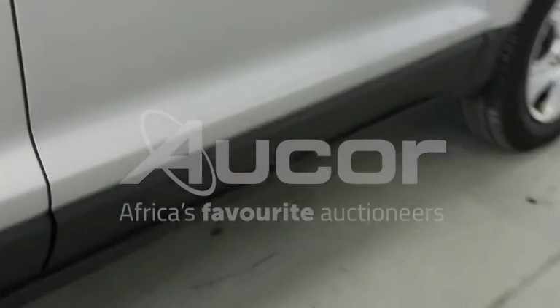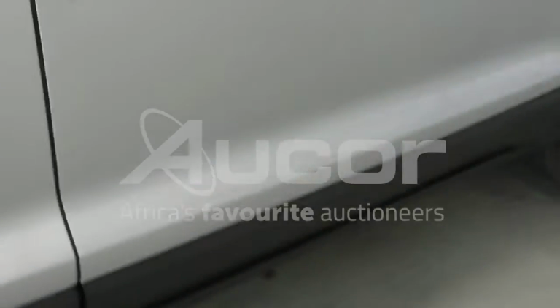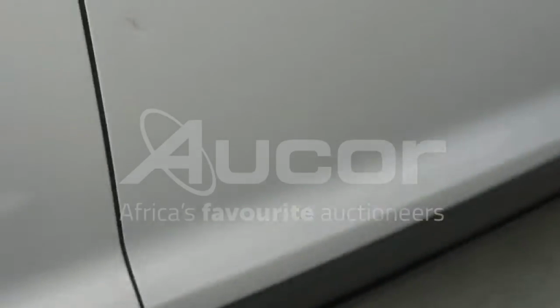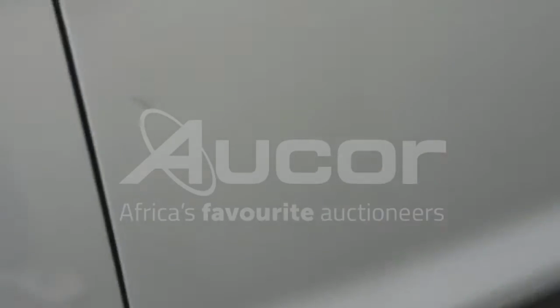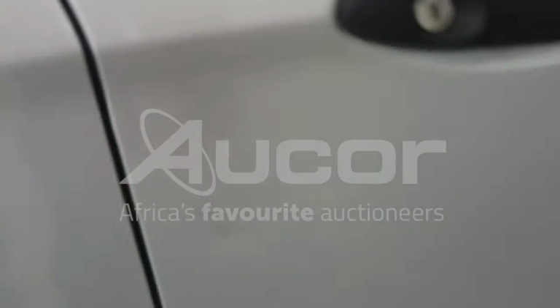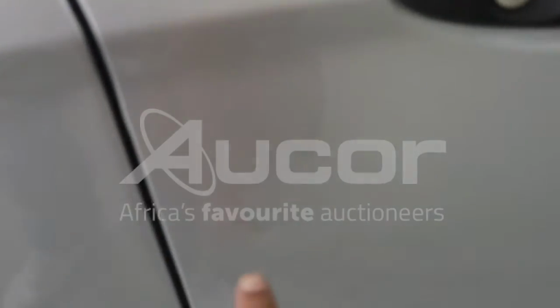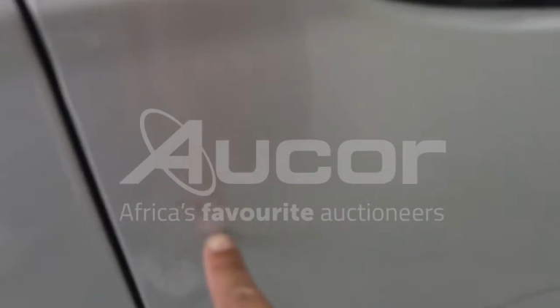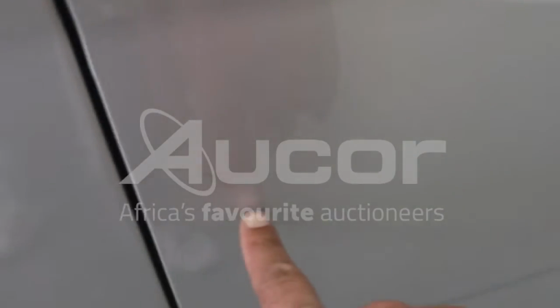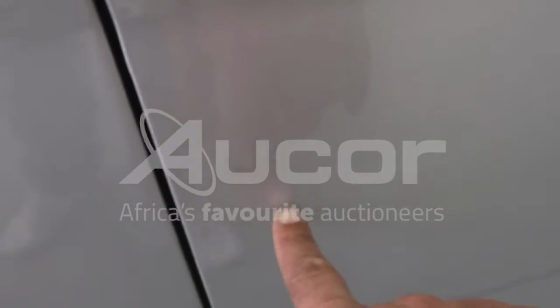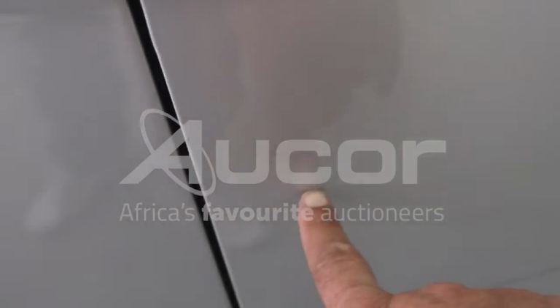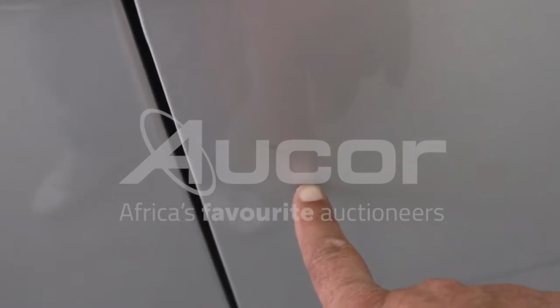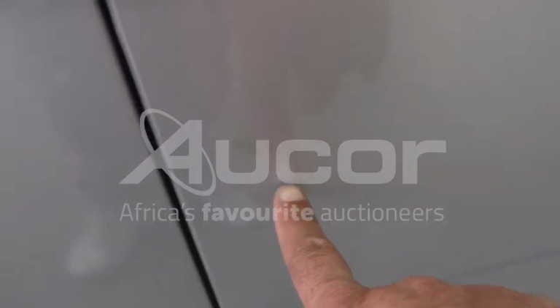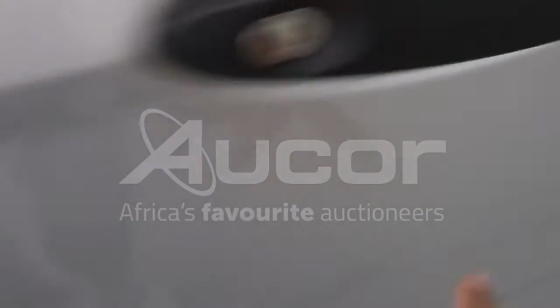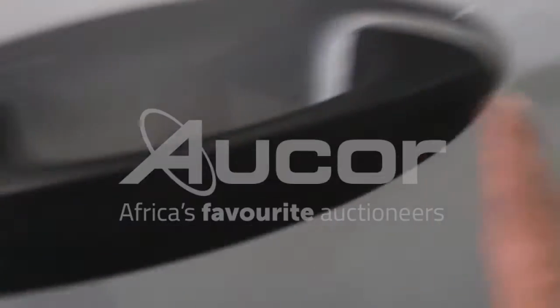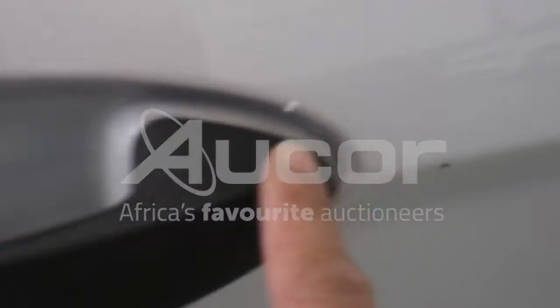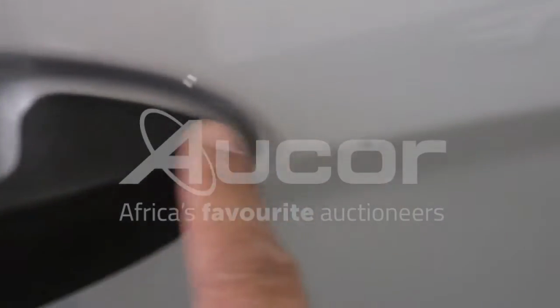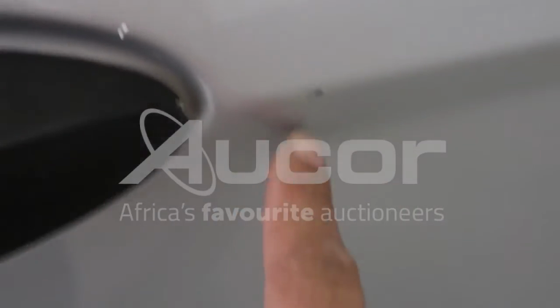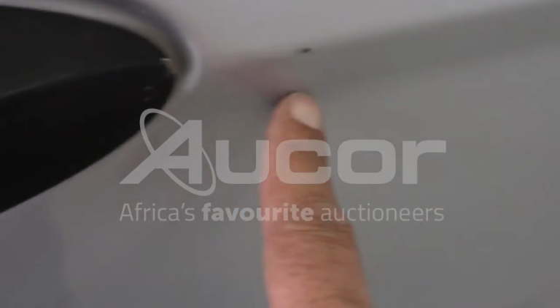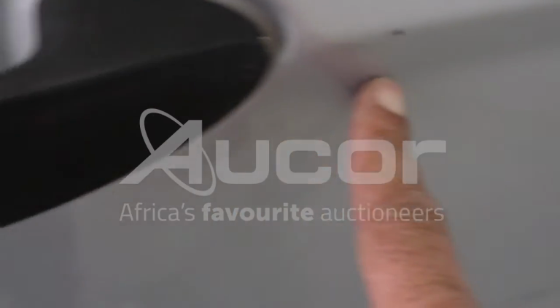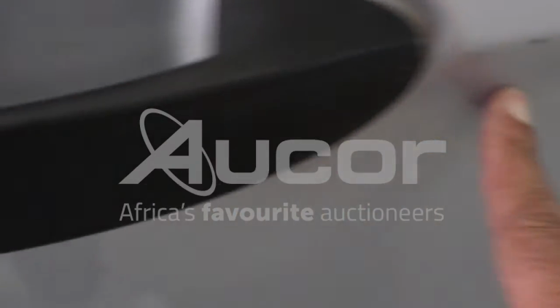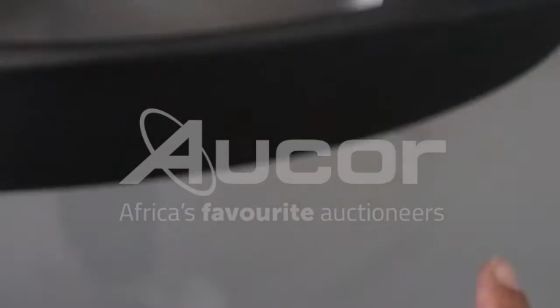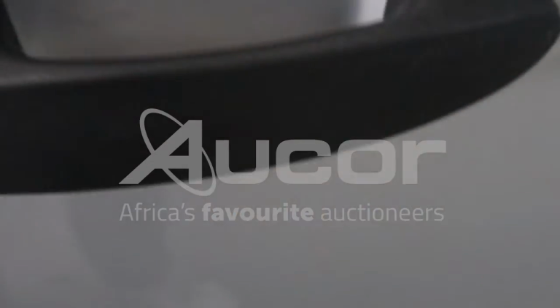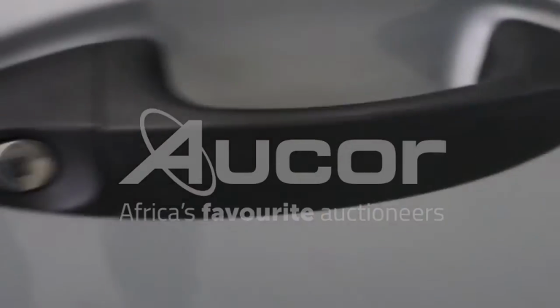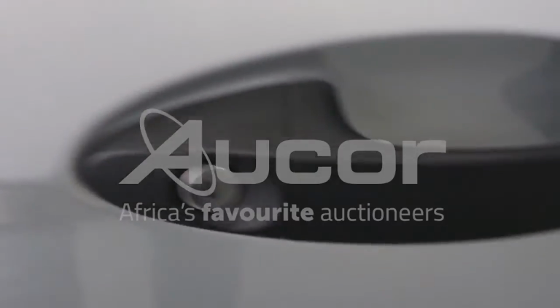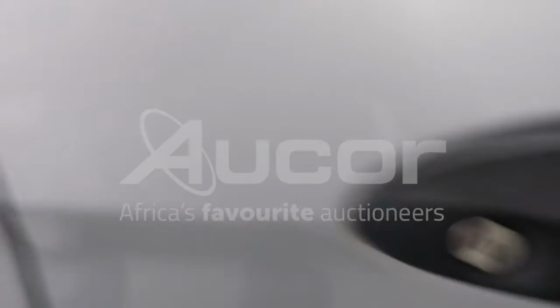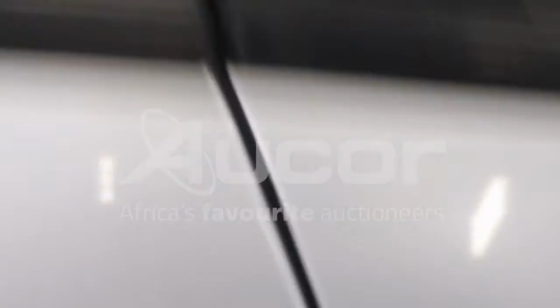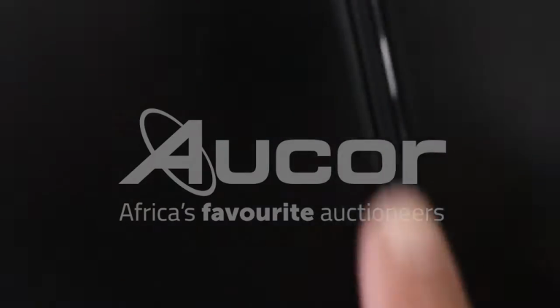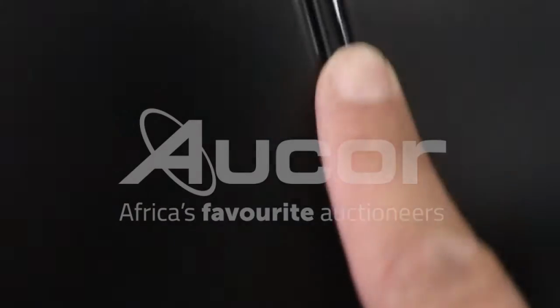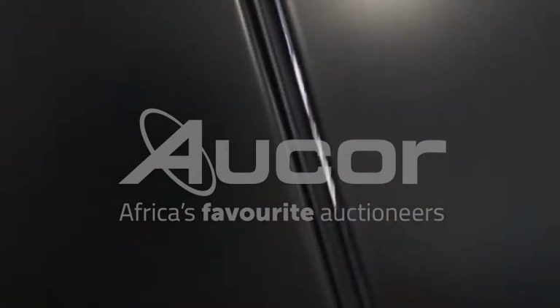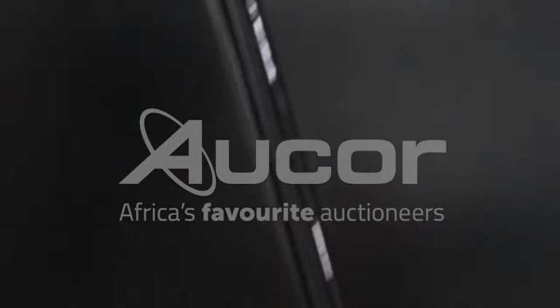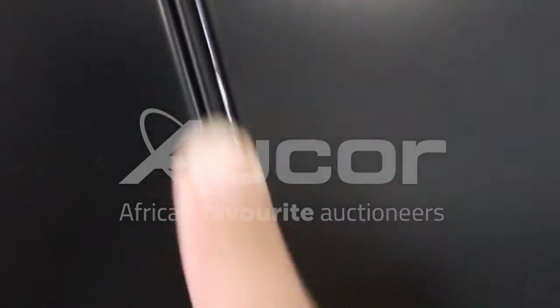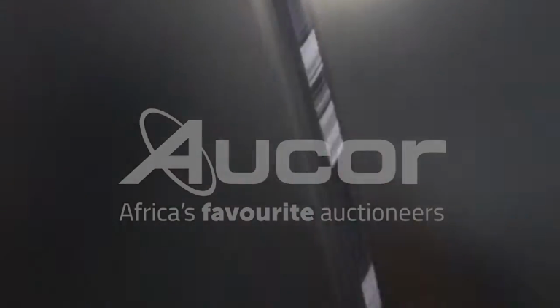There's another dent here on the driver's side door. A couple of paint chips, stone chips around the door handle, and some paint chips on the frame are missing.